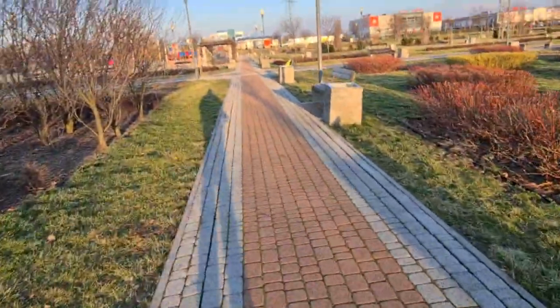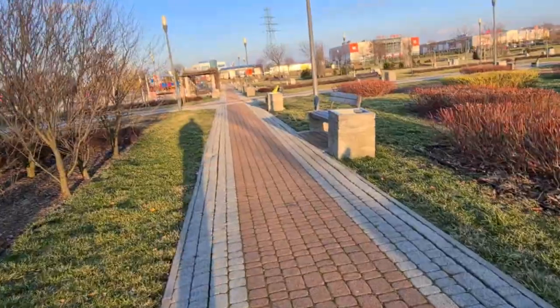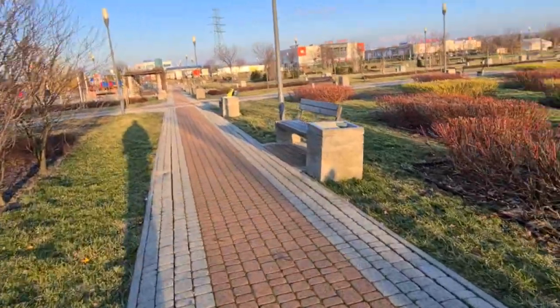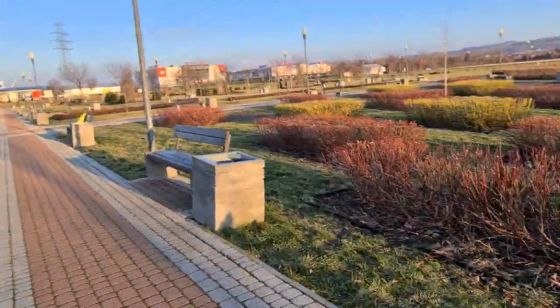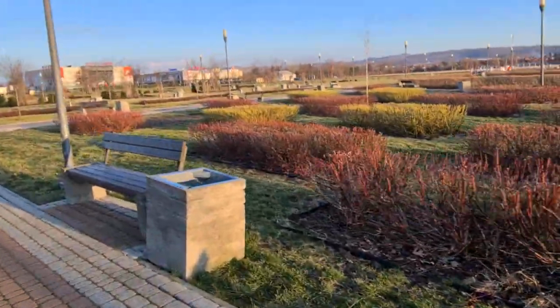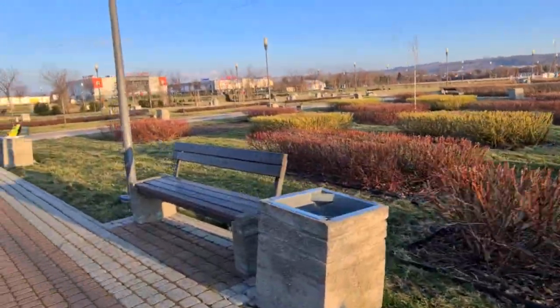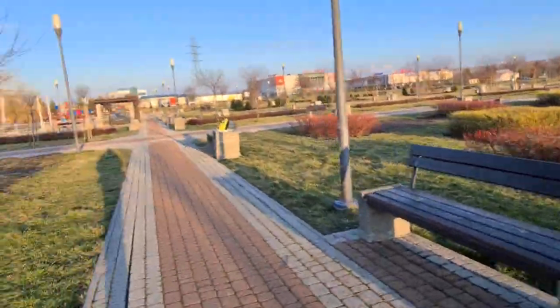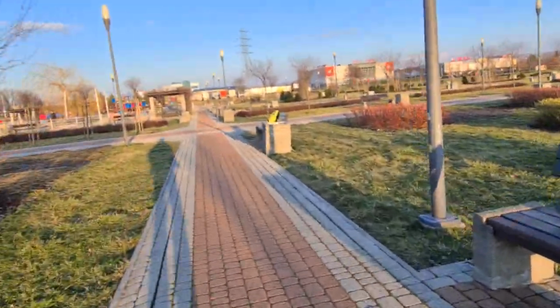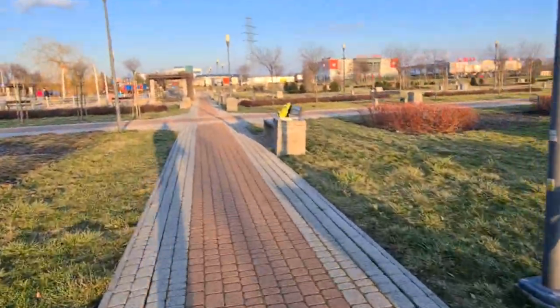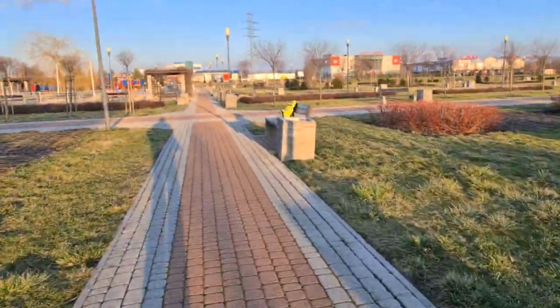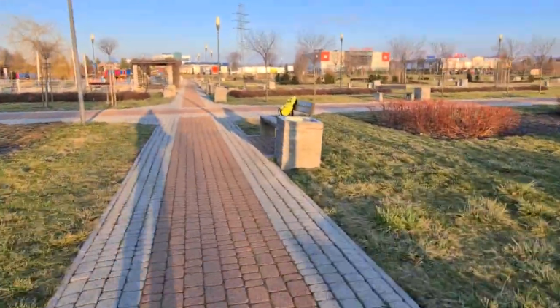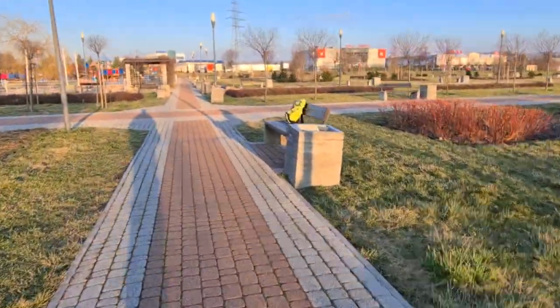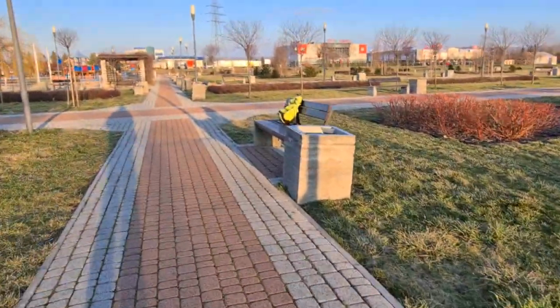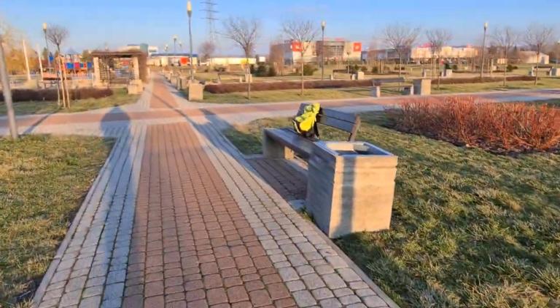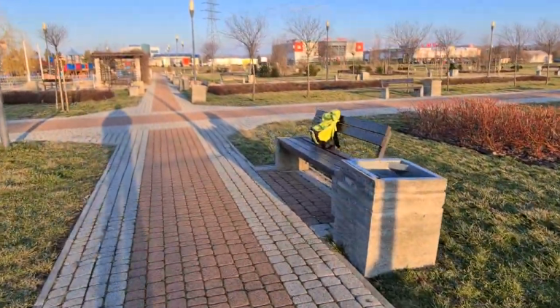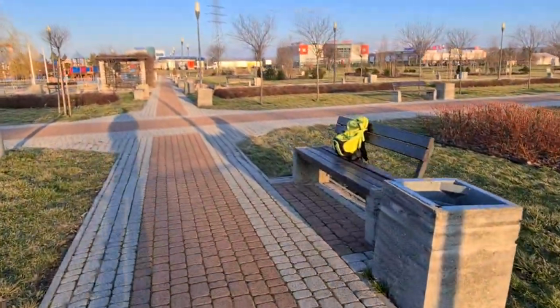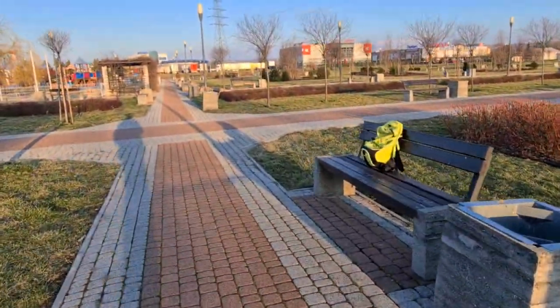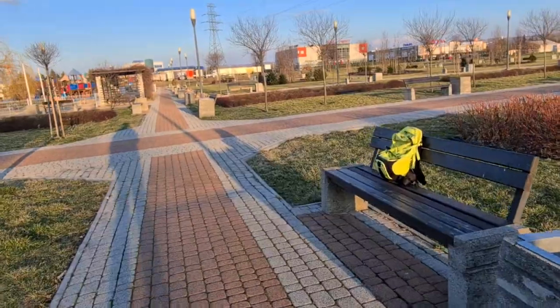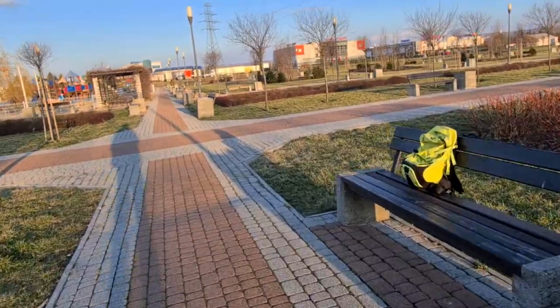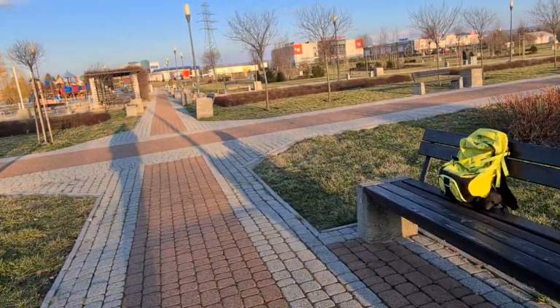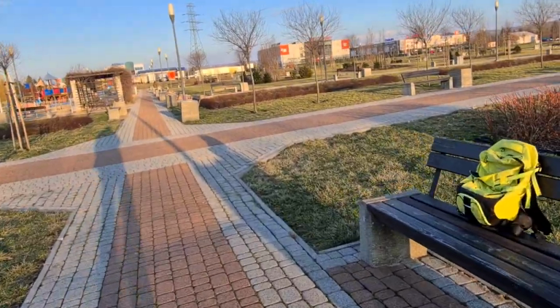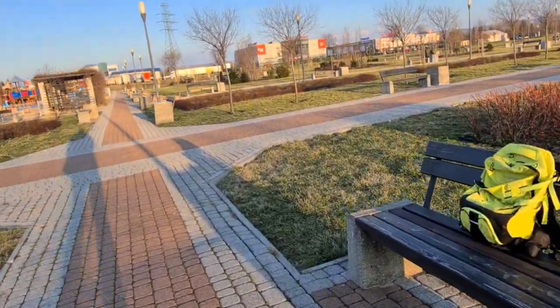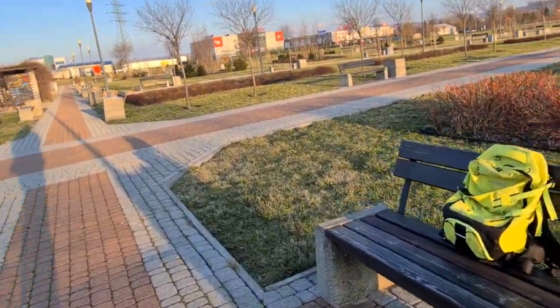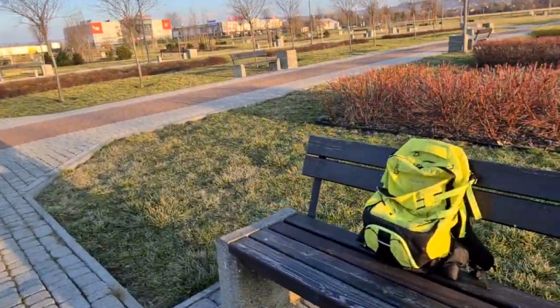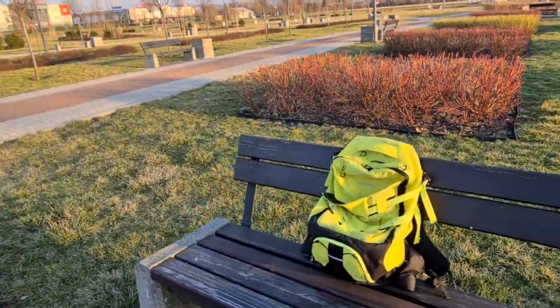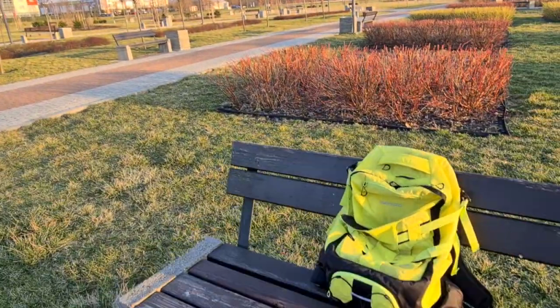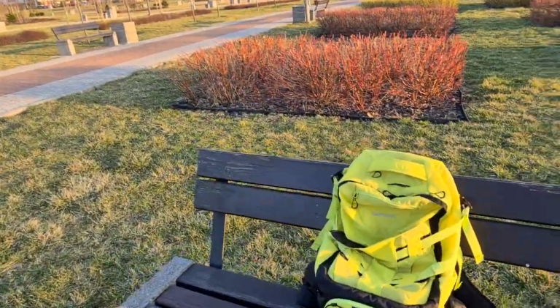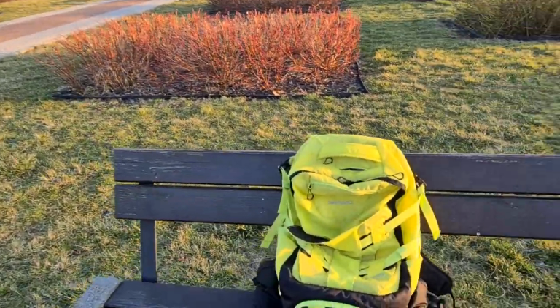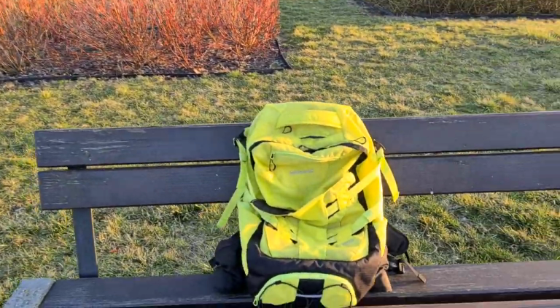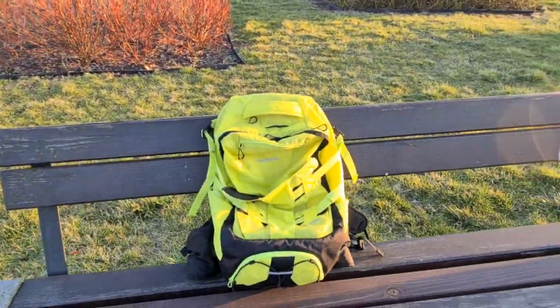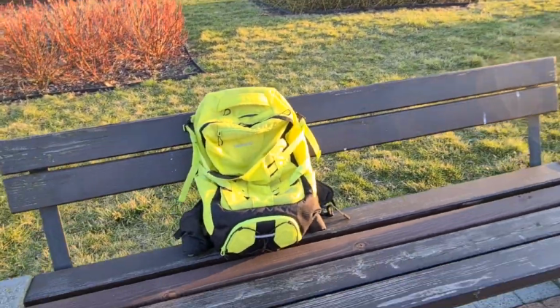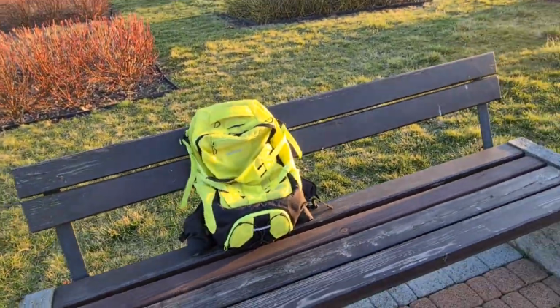It was a very nice round. That's the steady shot from Samsung Galaxy S20 Ultra.